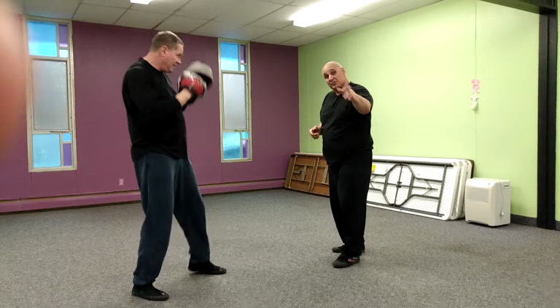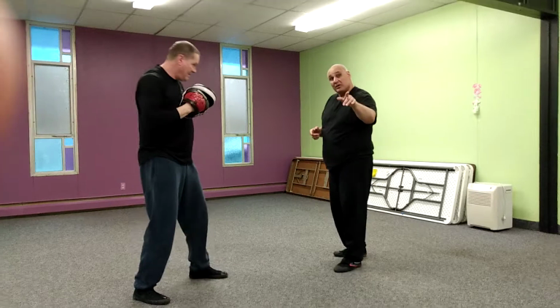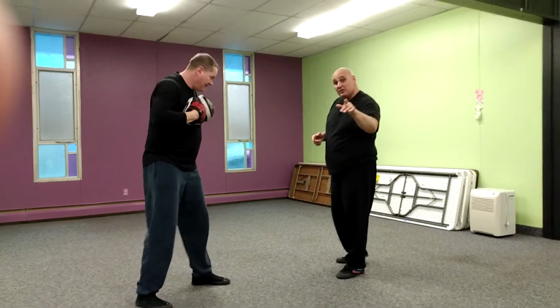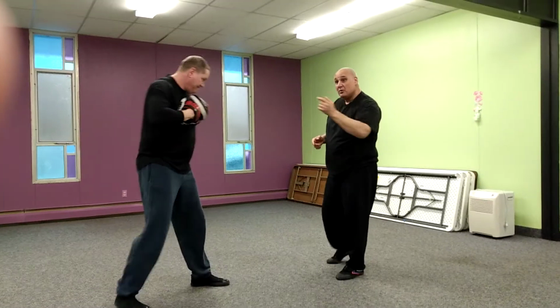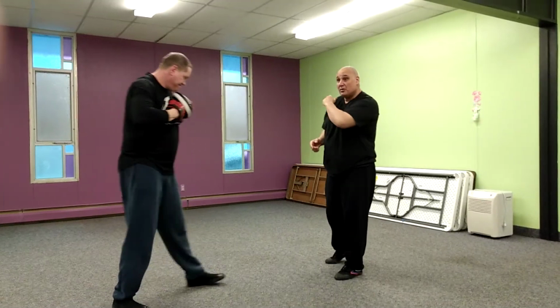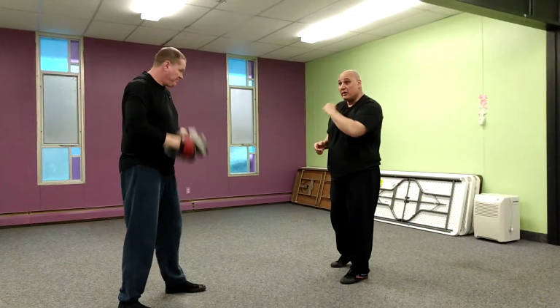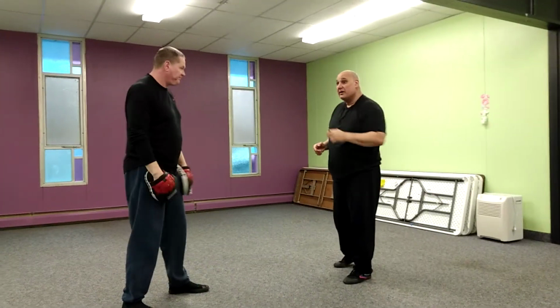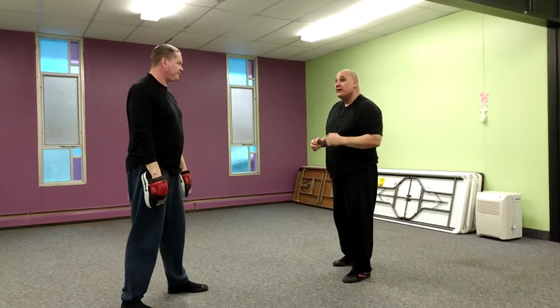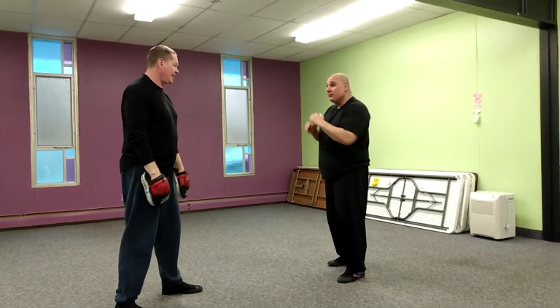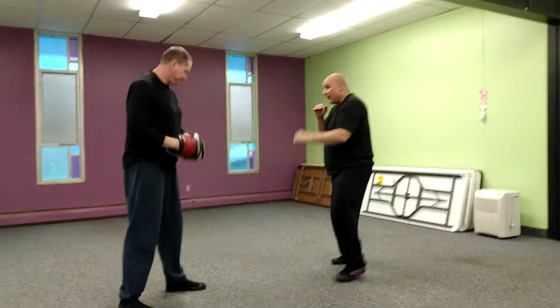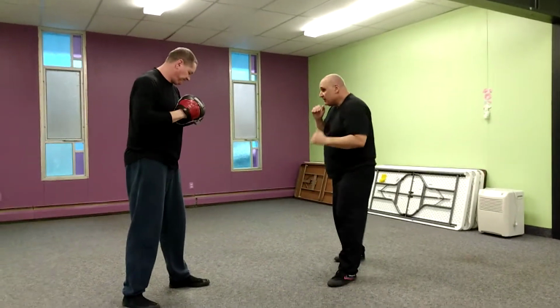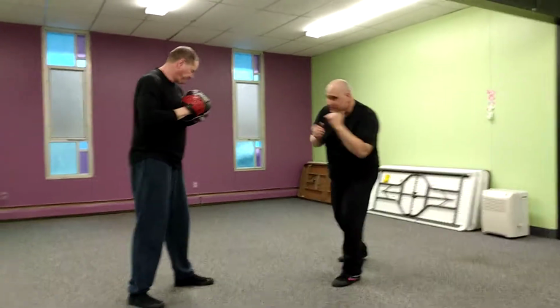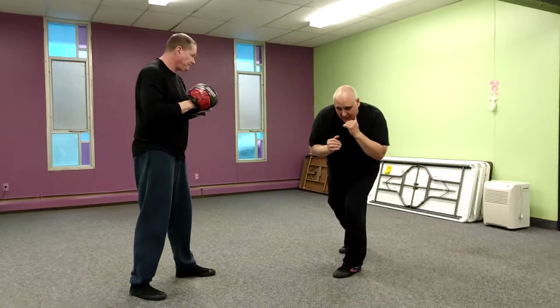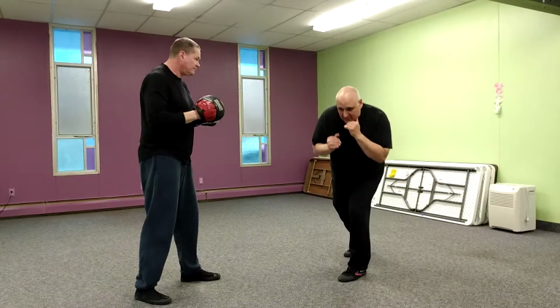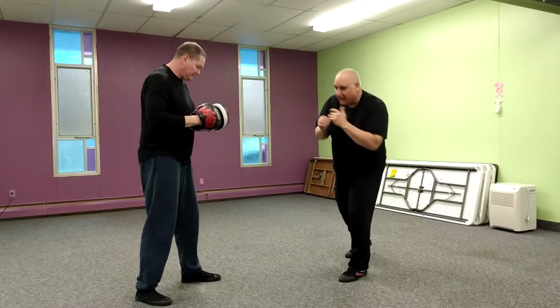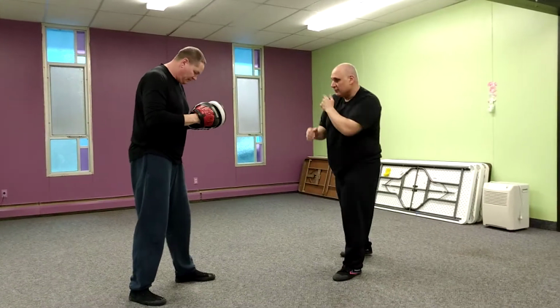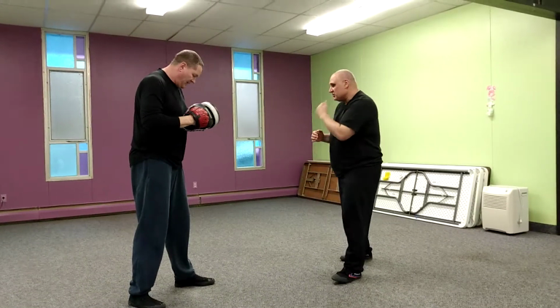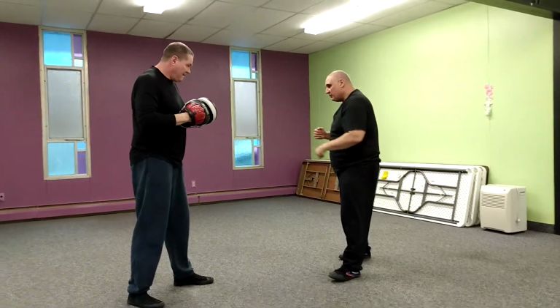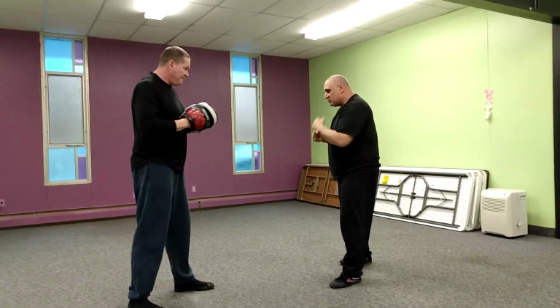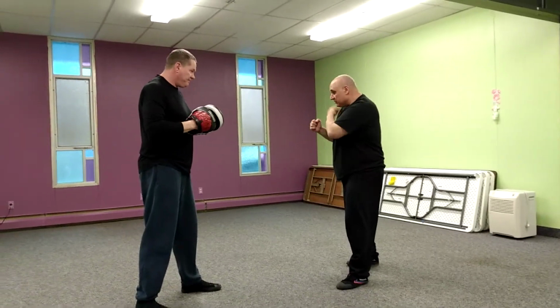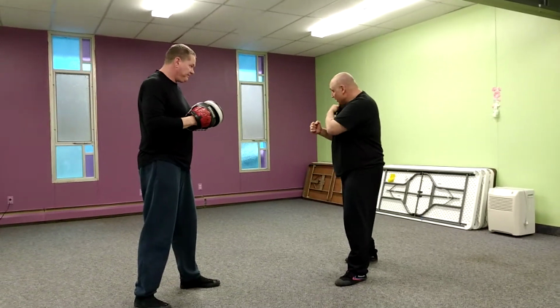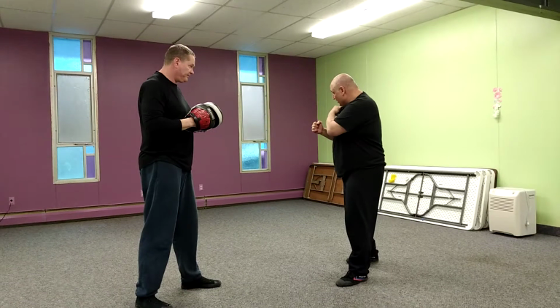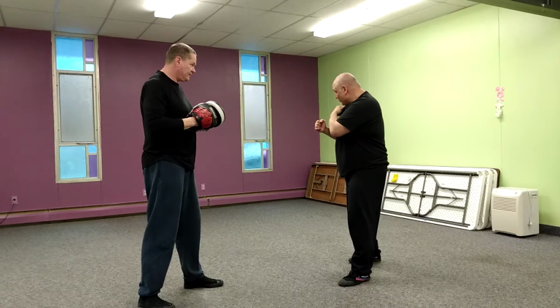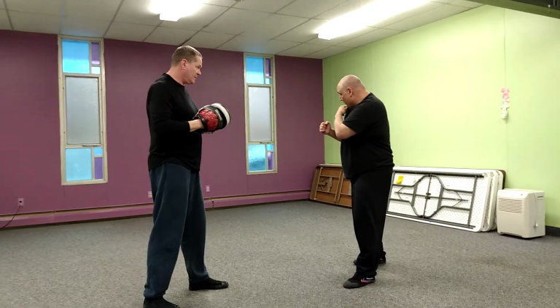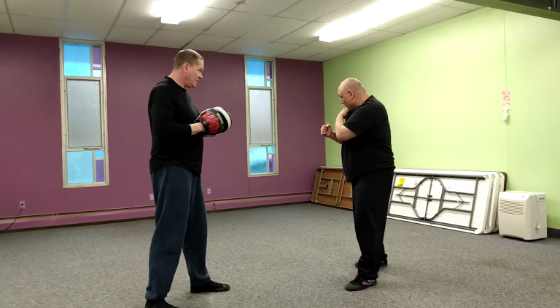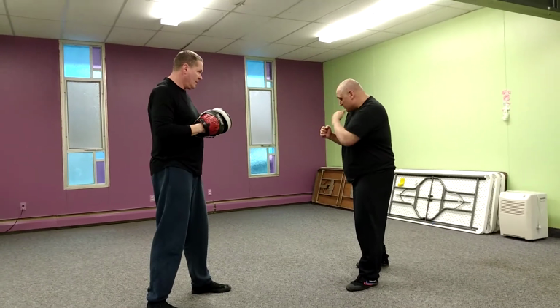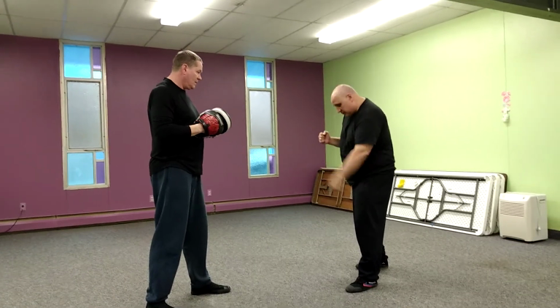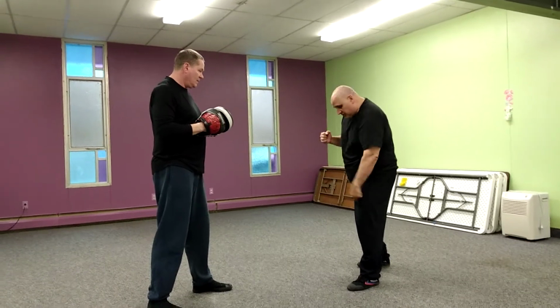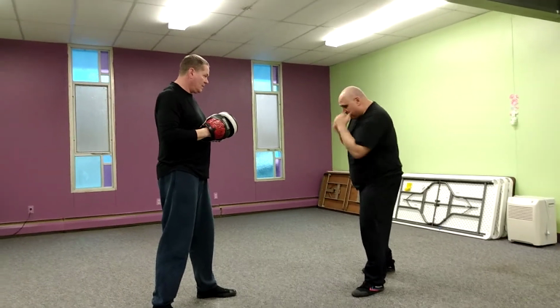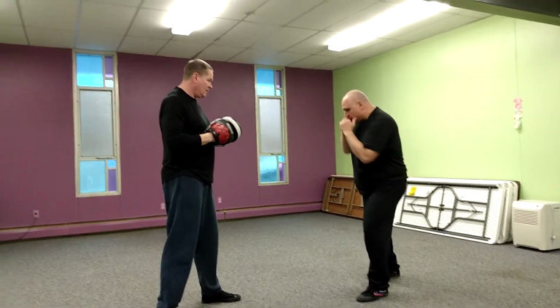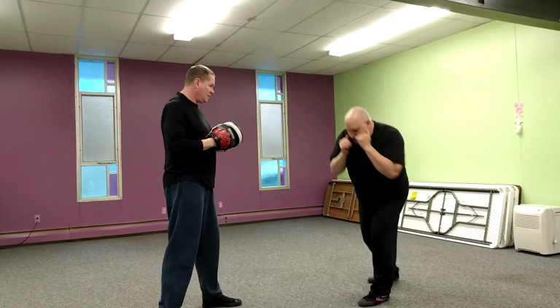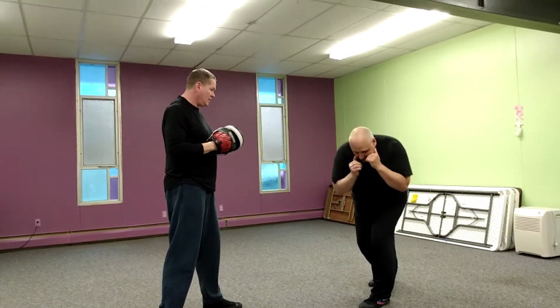Here's what we're going to do. We're going to work the bop to the outside. Just turn my shoulder — turn my rear shoulder towards my front knee.